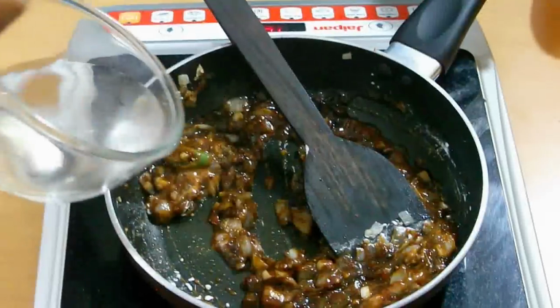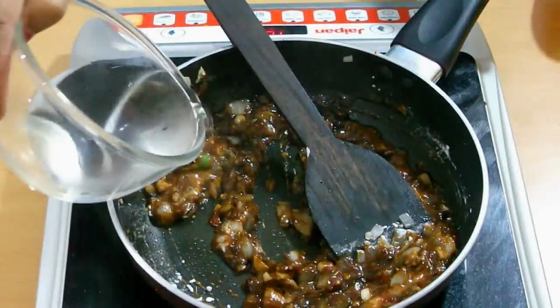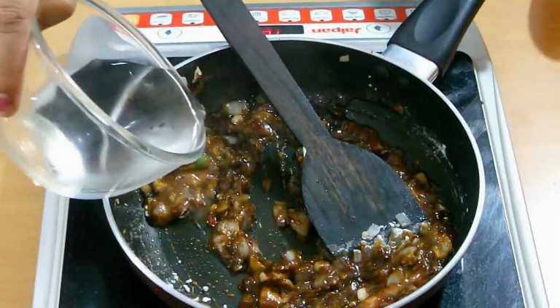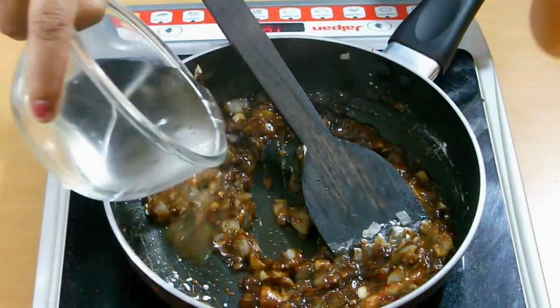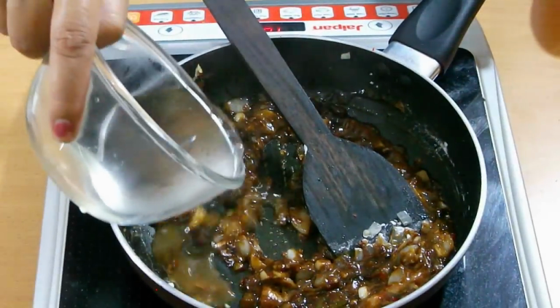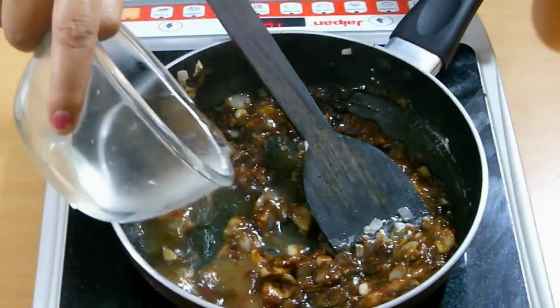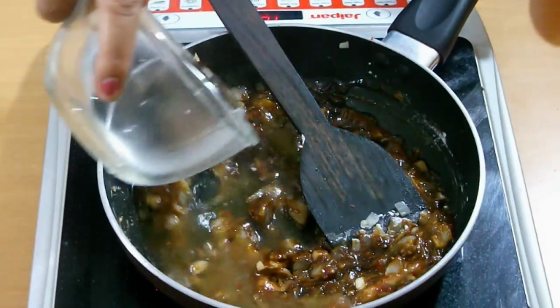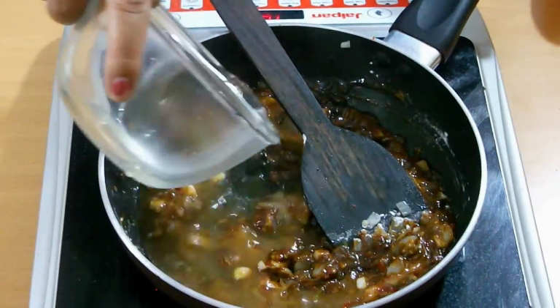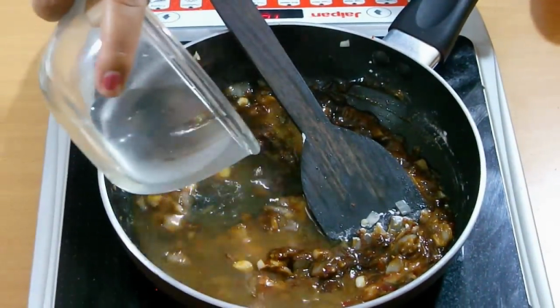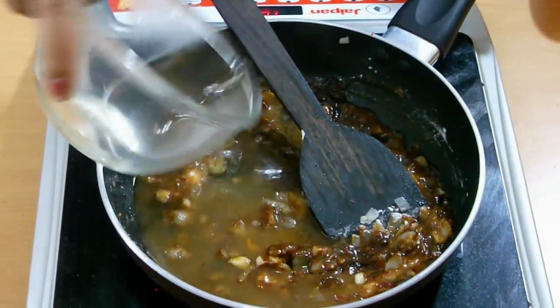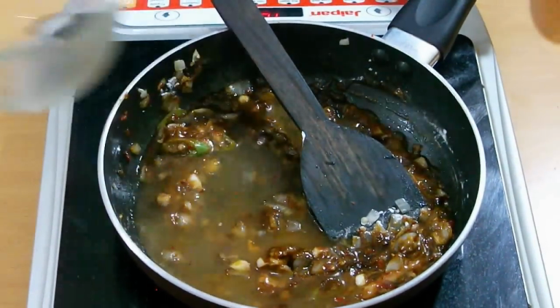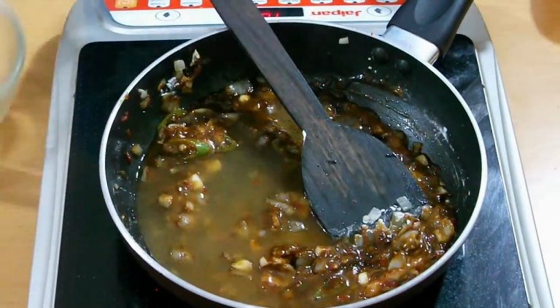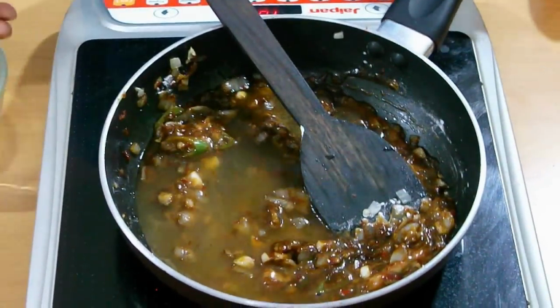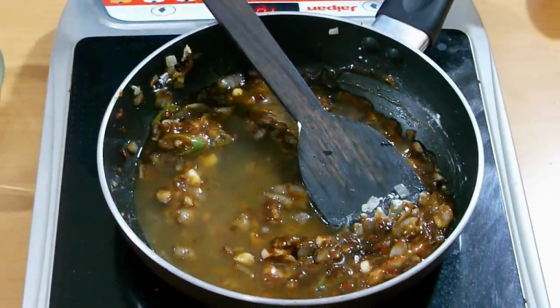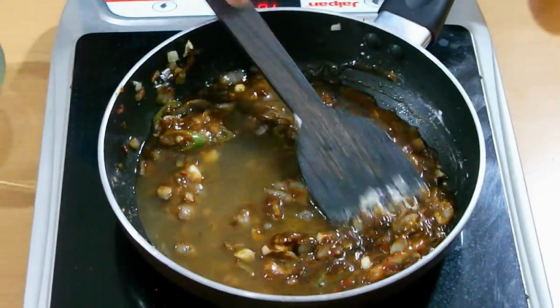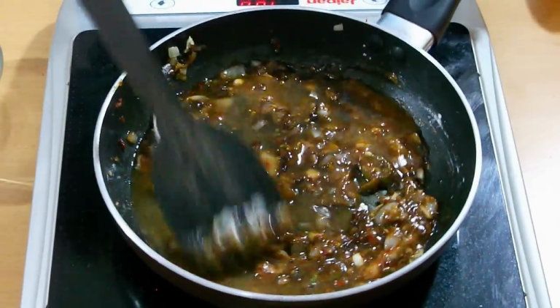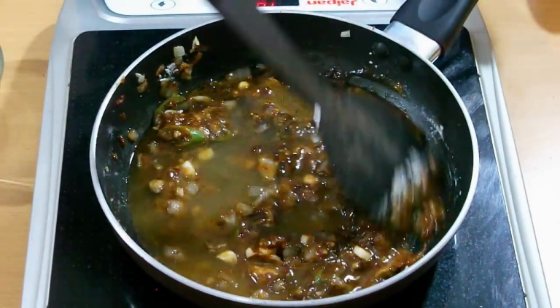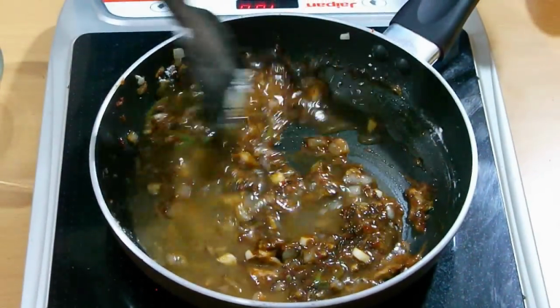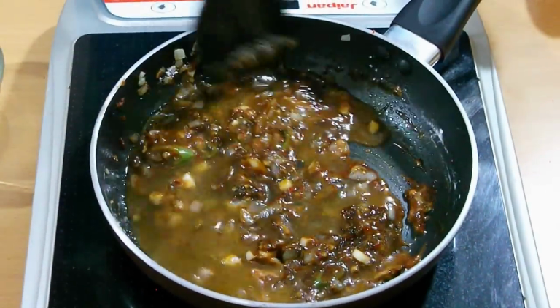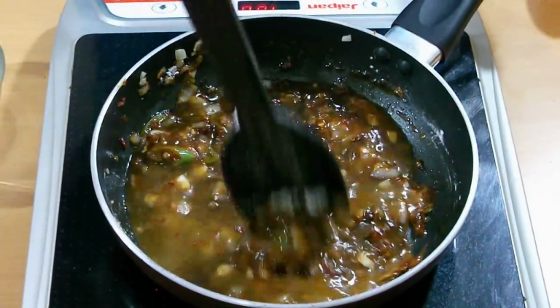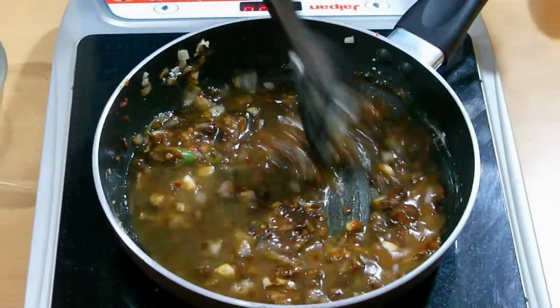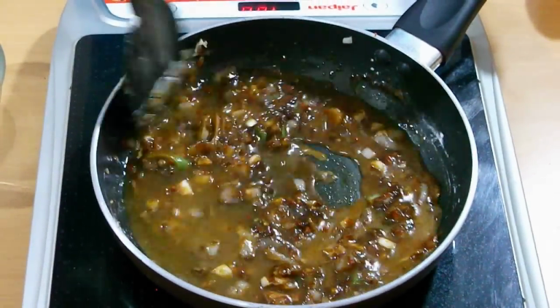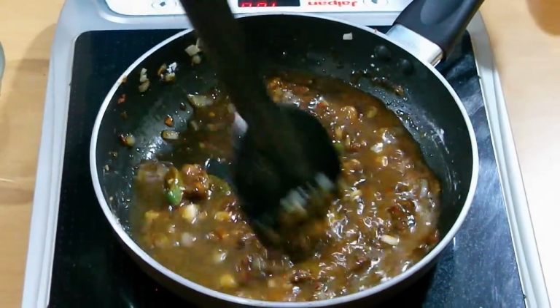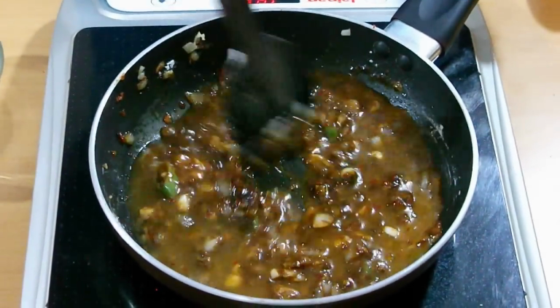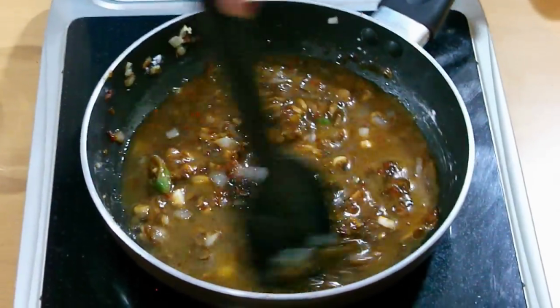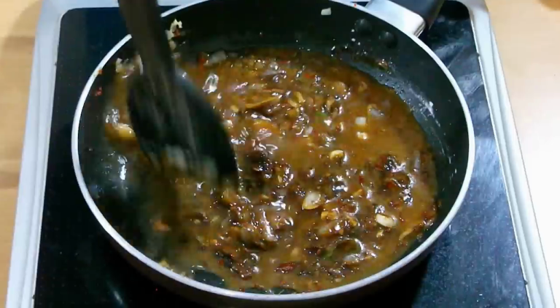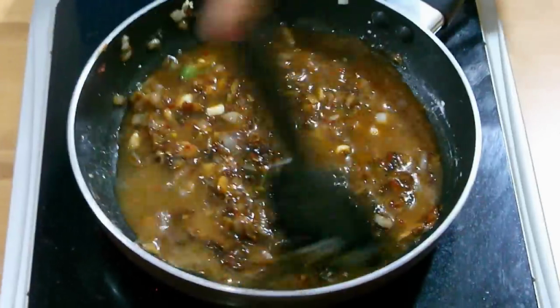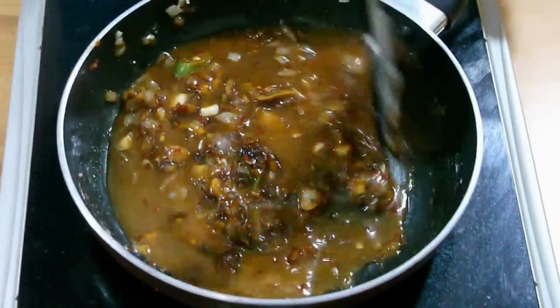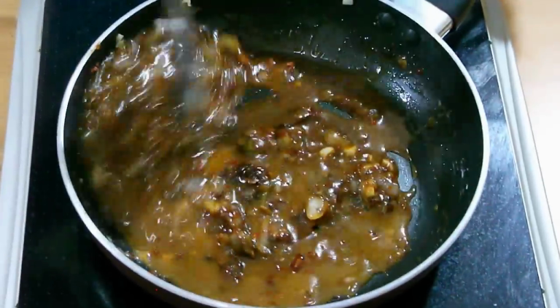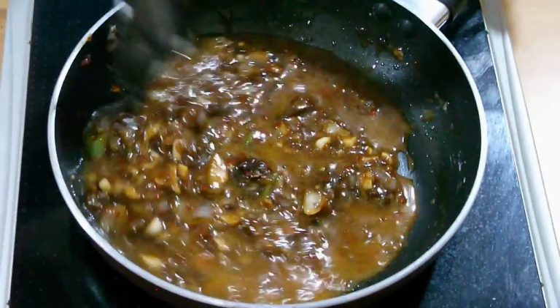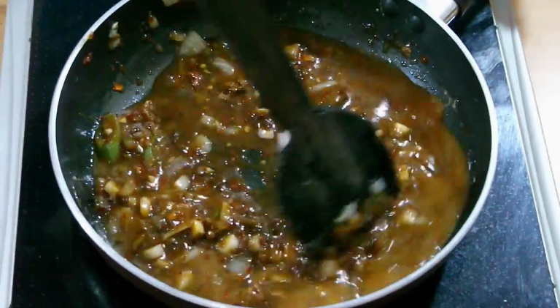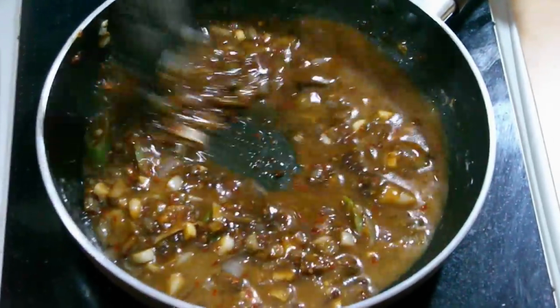Add 1 cup of water and let it cook for 2 minutes. After that, your manchurian sauce will be done.